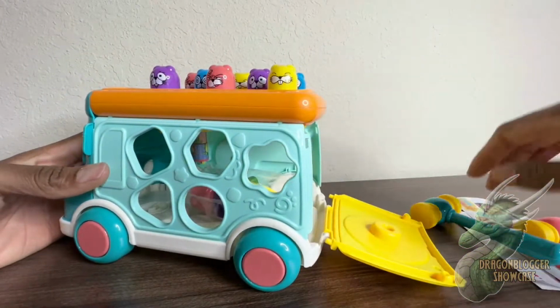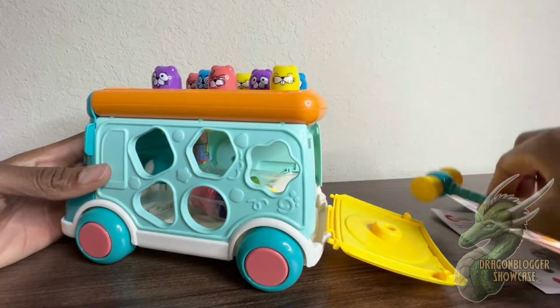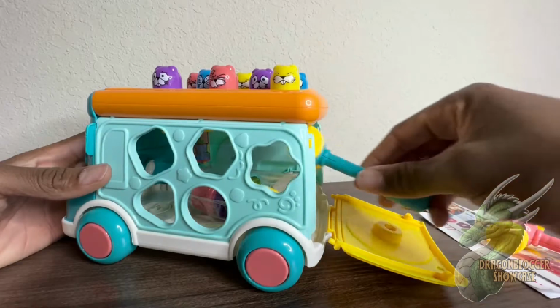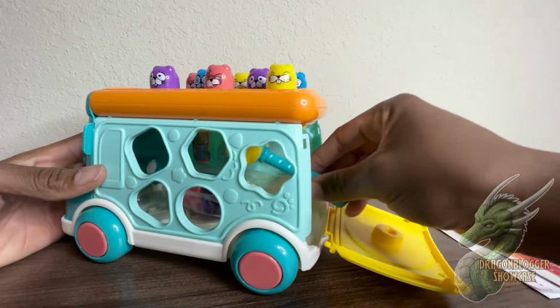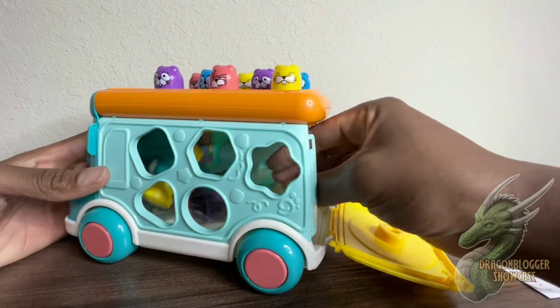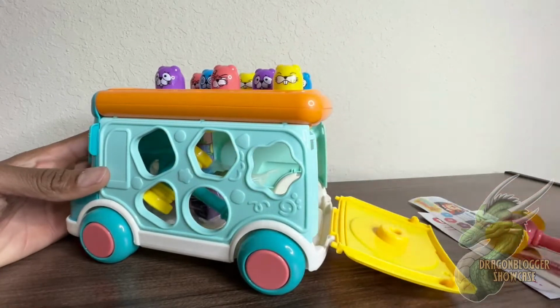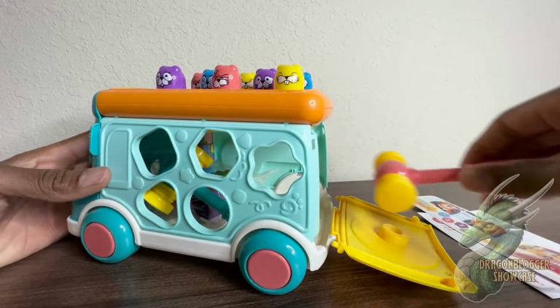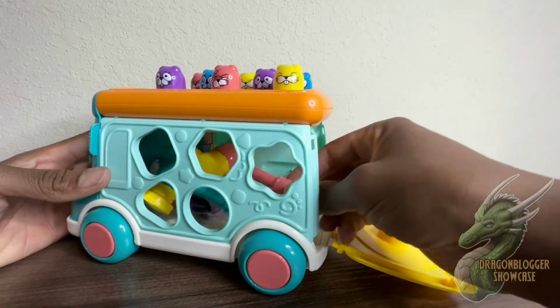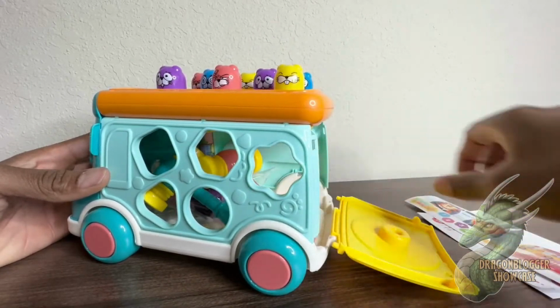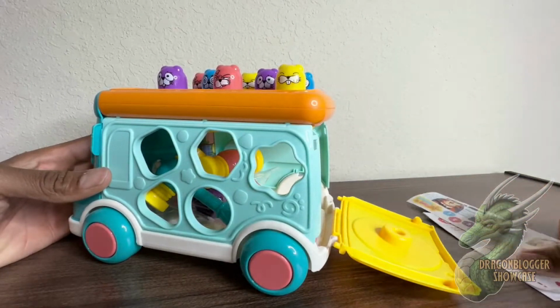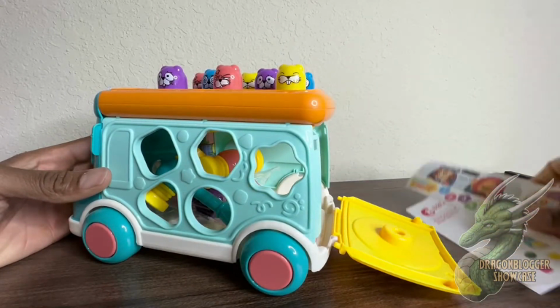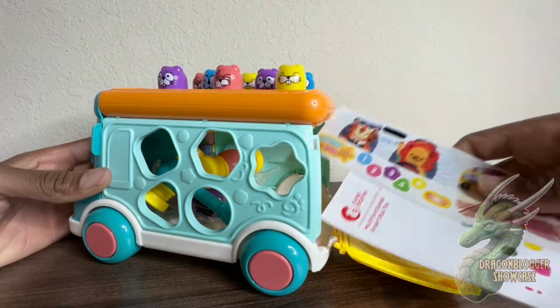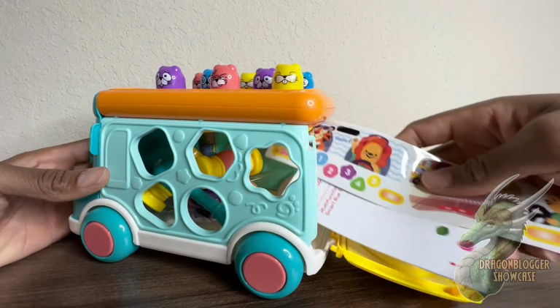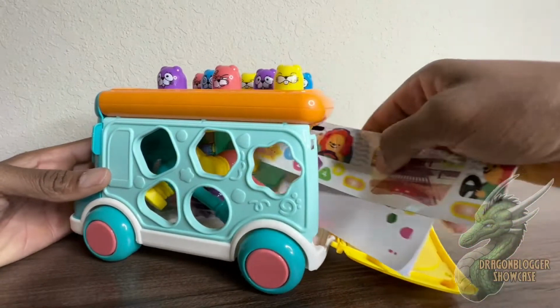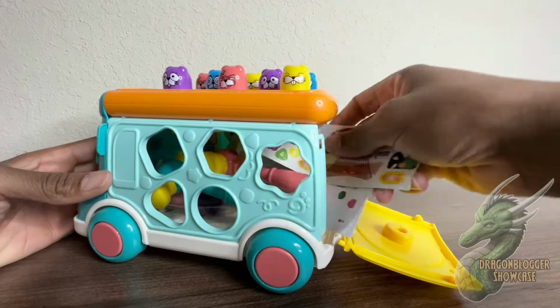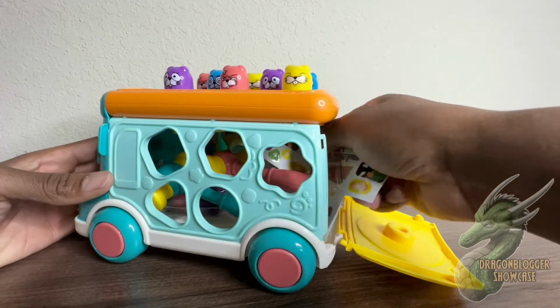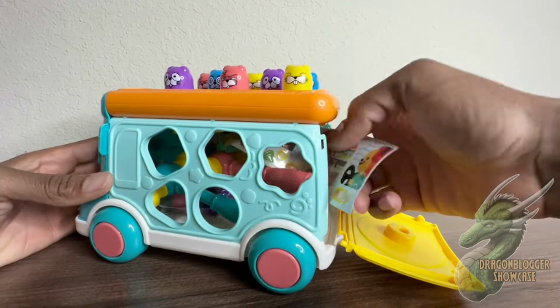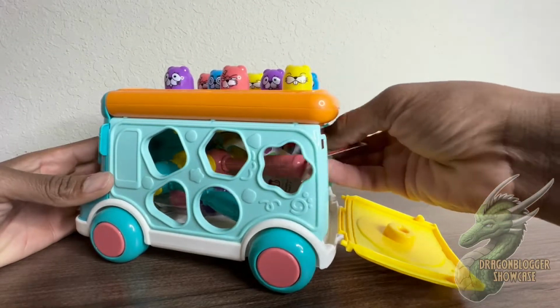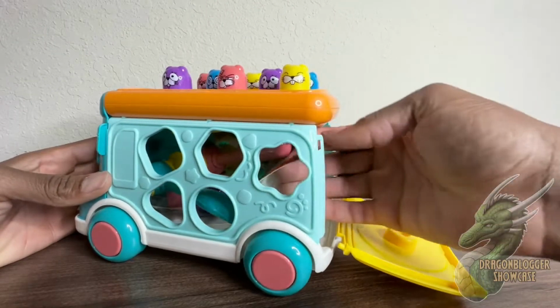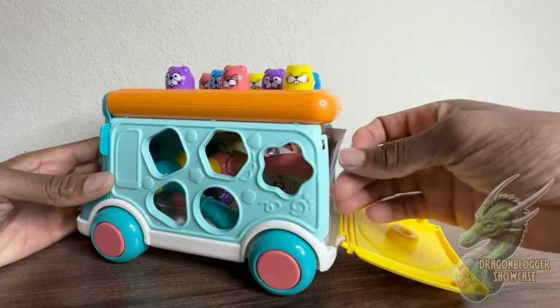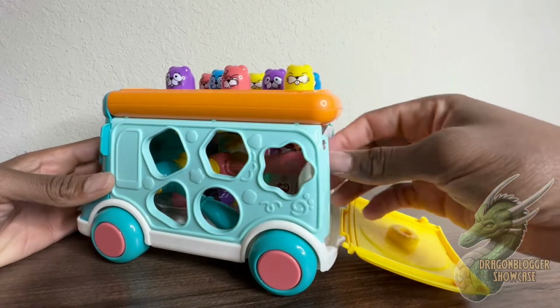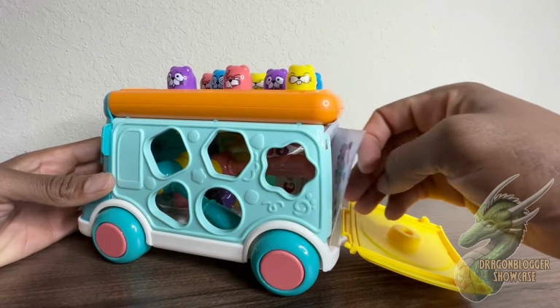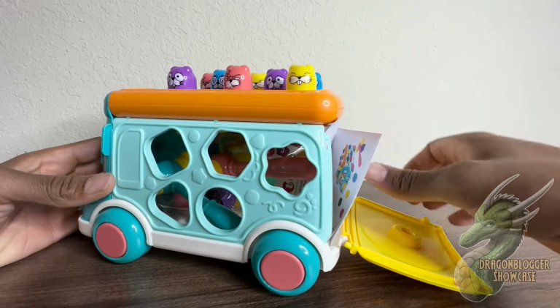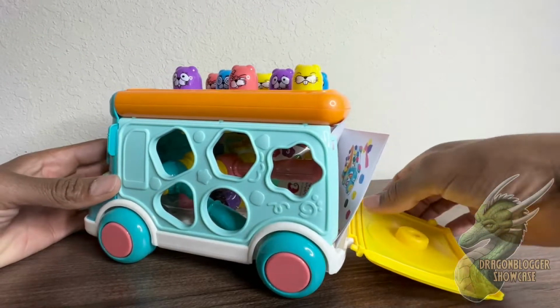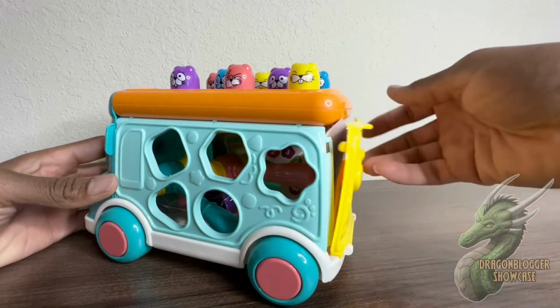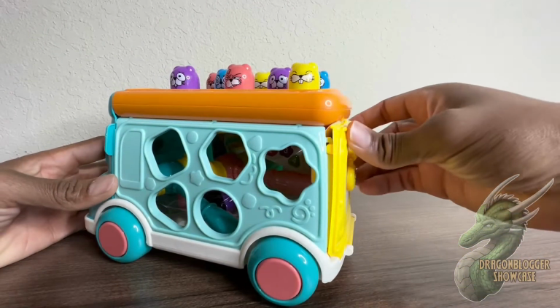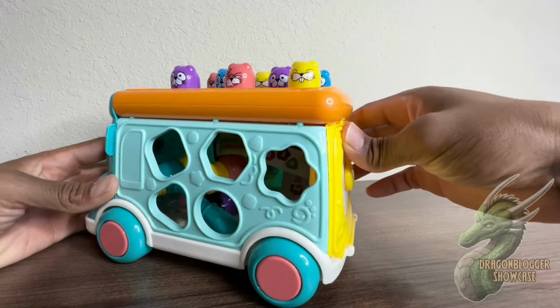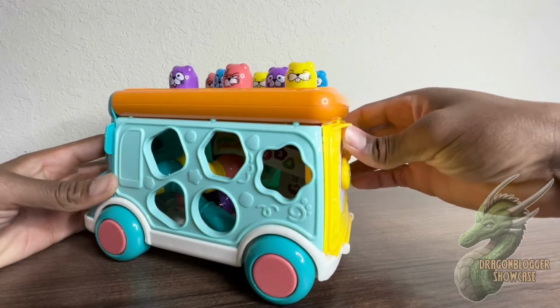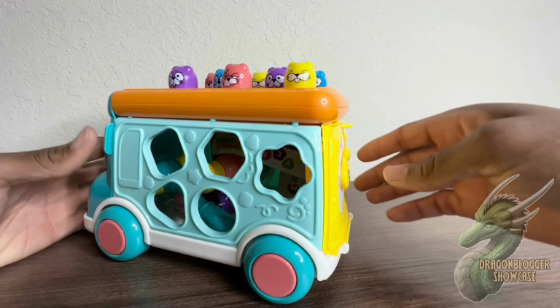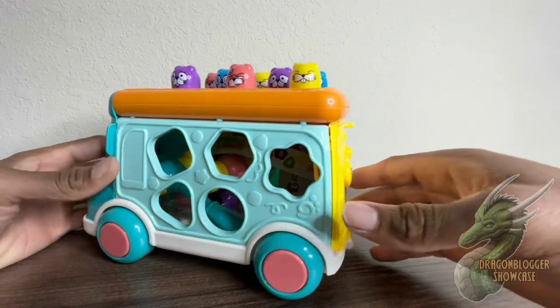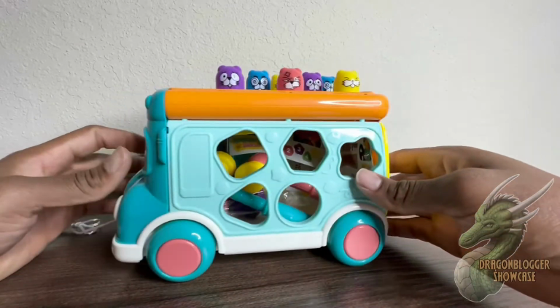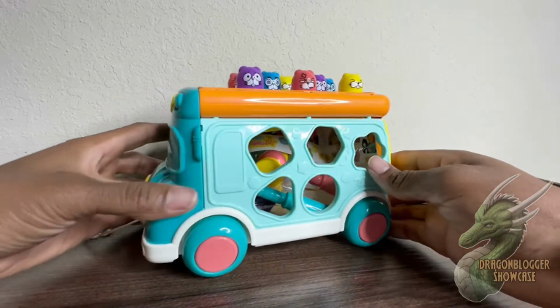The bus actually works as storage — any little toys can fit in there. You don't even have to put the whack-a-mole in there; you can put other toys in there for storage. It's a really, really awesome little toy — my kid loves it and your kid will love it too.